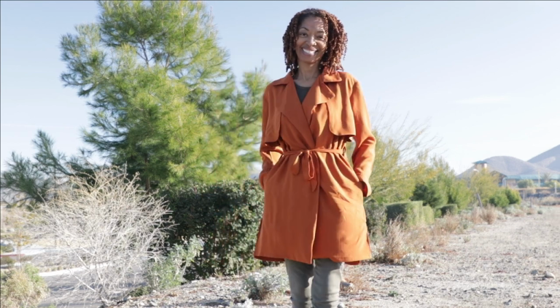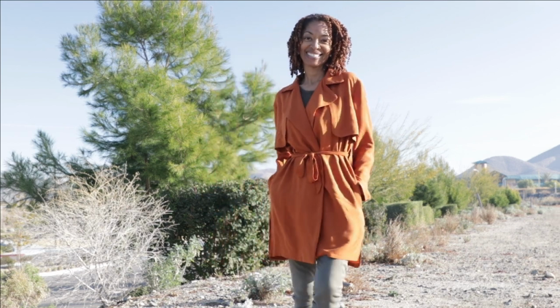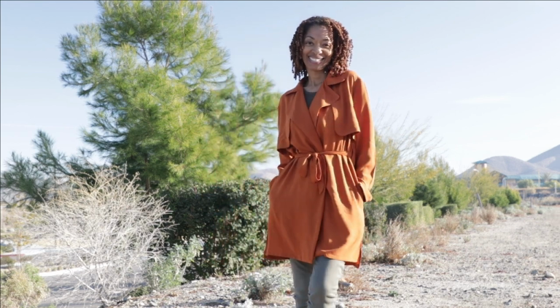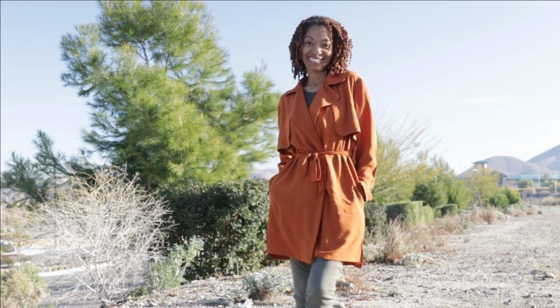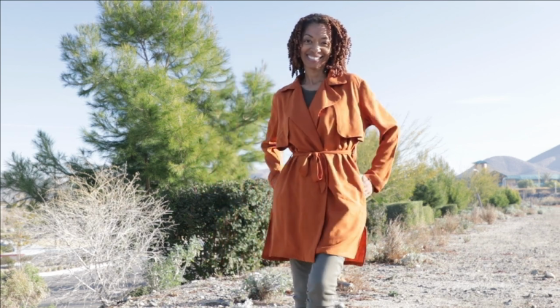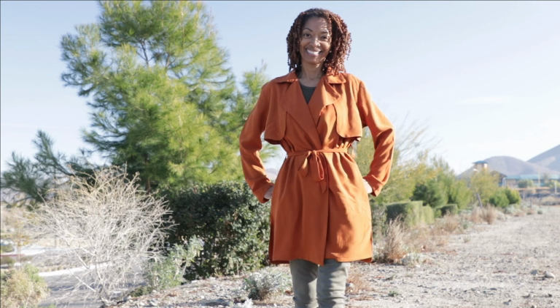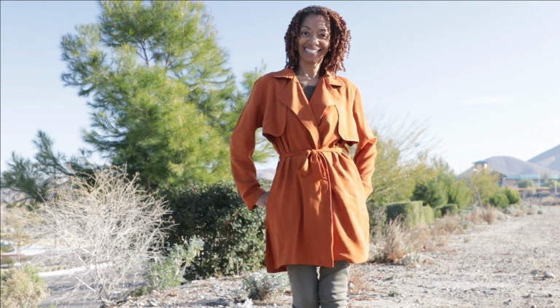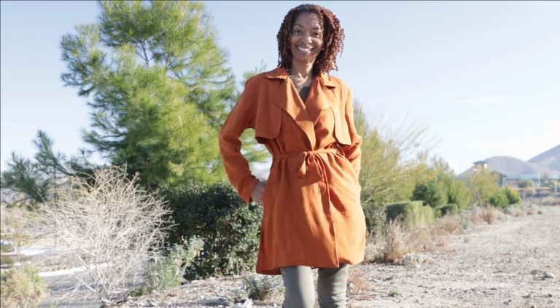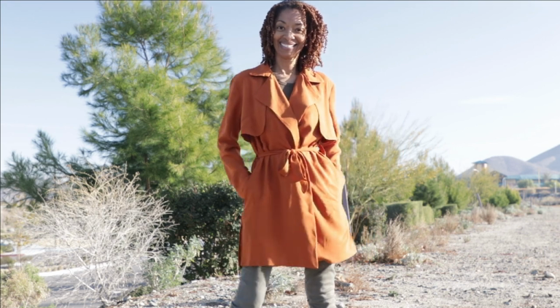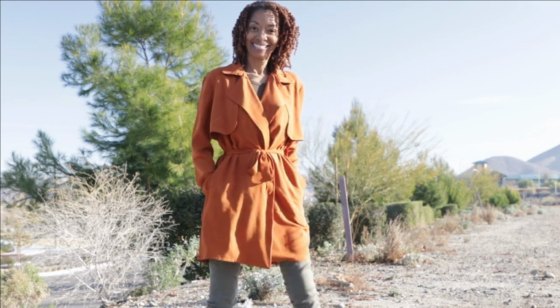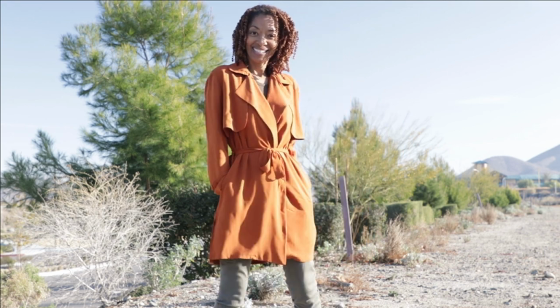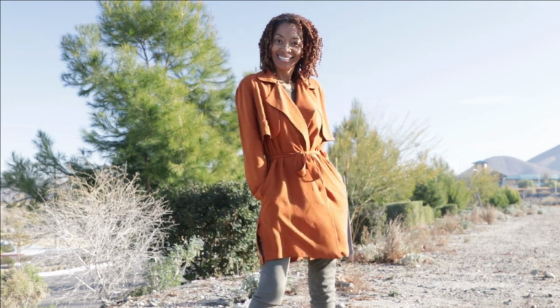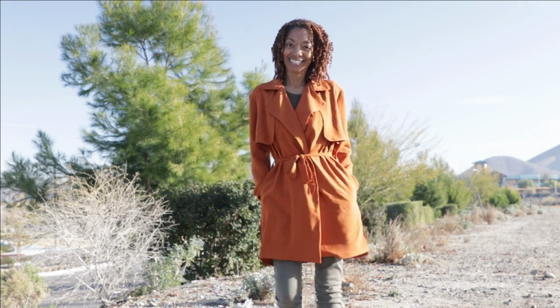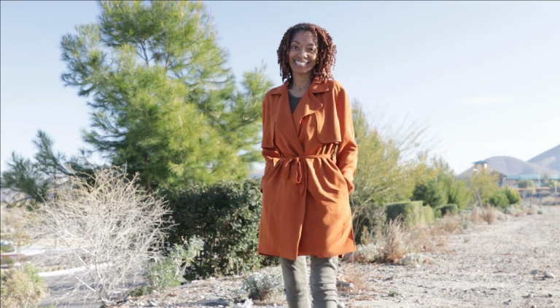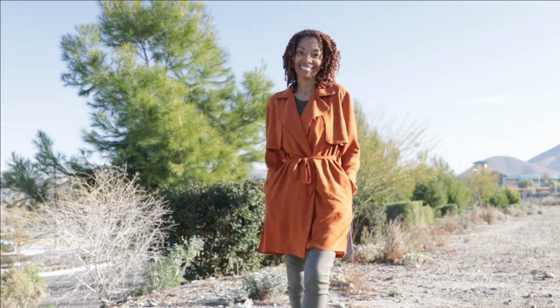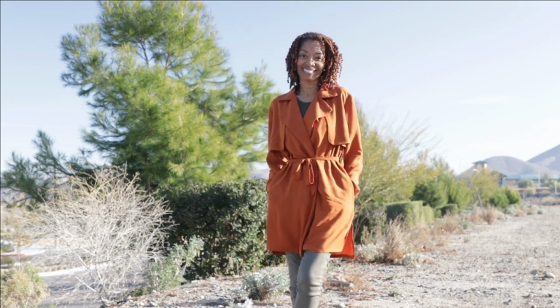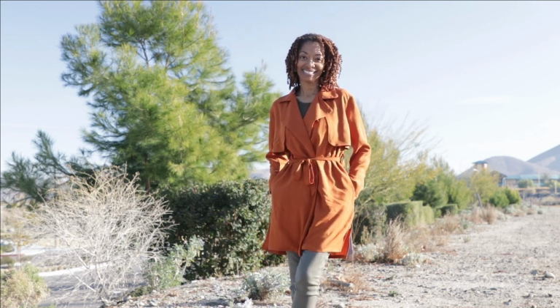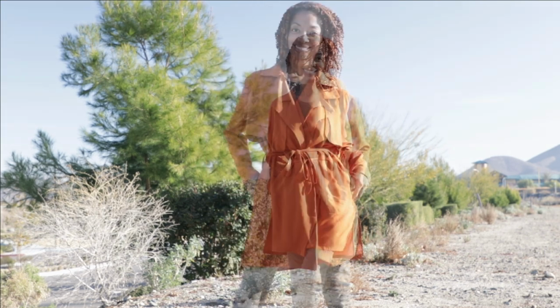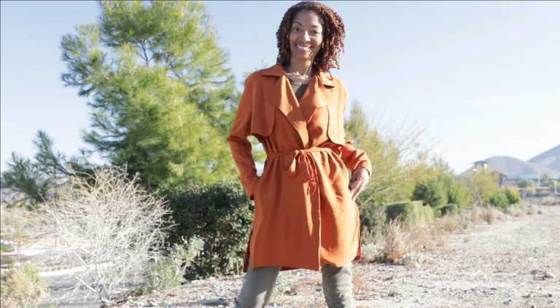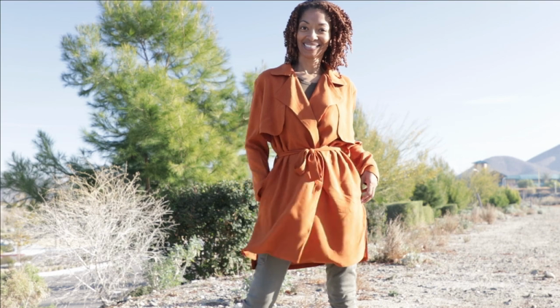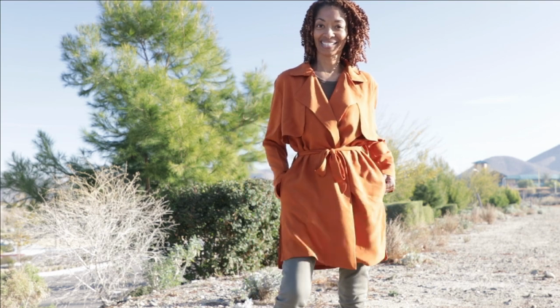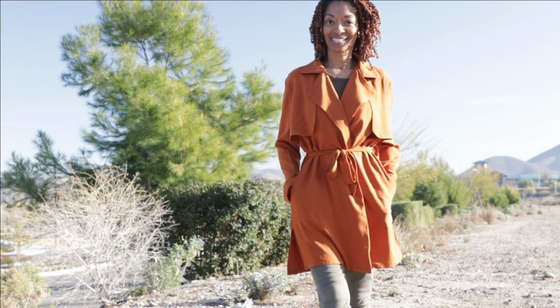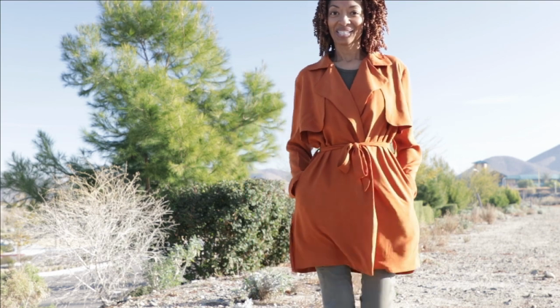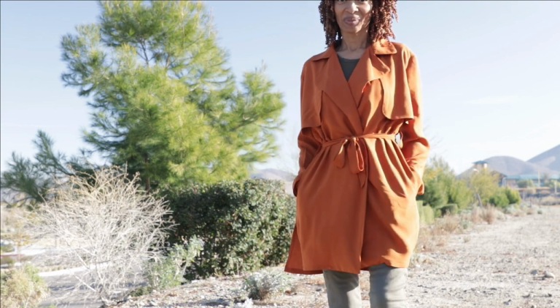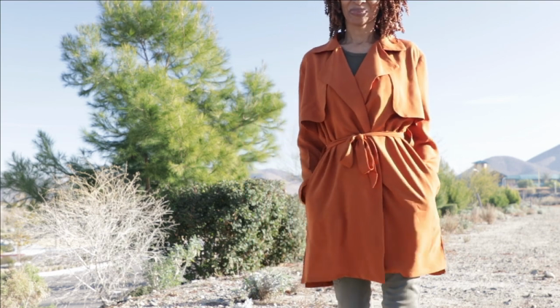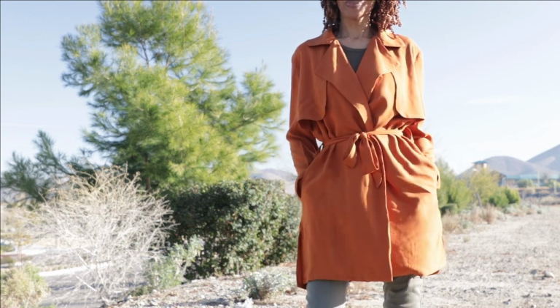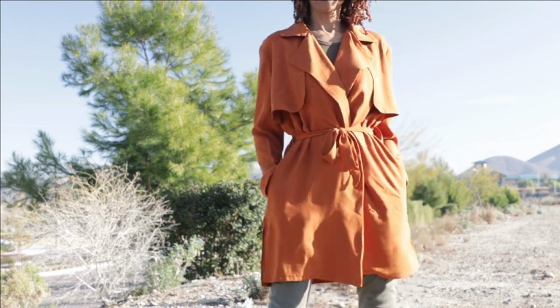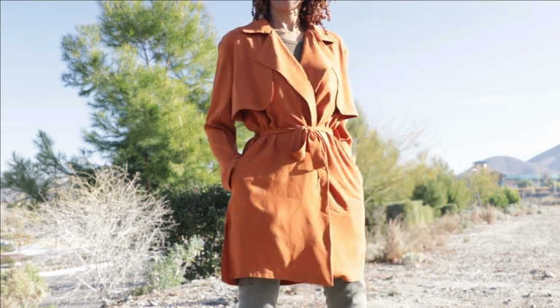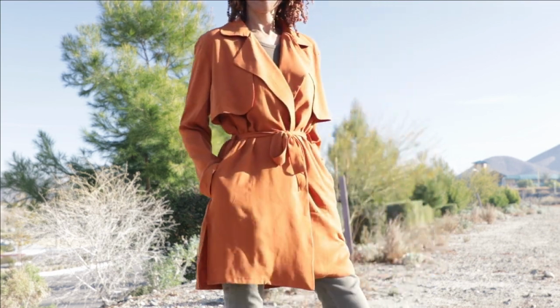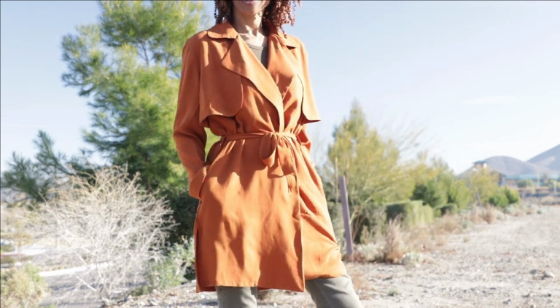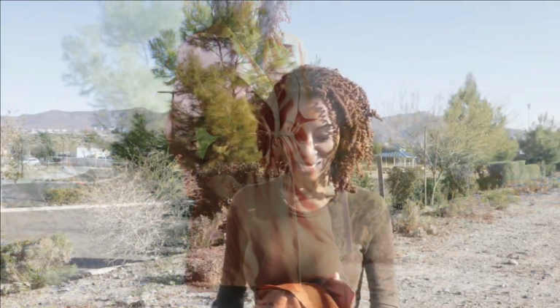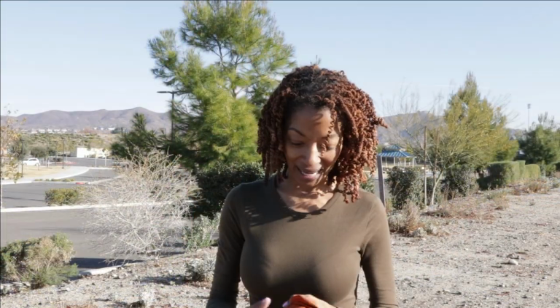I decided to make it out of rayon fabric that I purchased from Cali Fabrics. It's a really thin fabric but I like the way that it drapes. I think it makes the jacket look really nice.